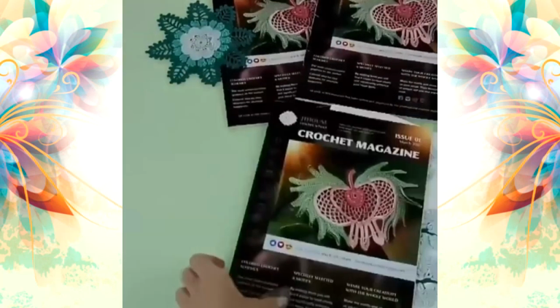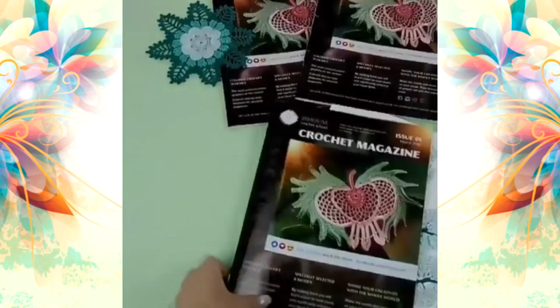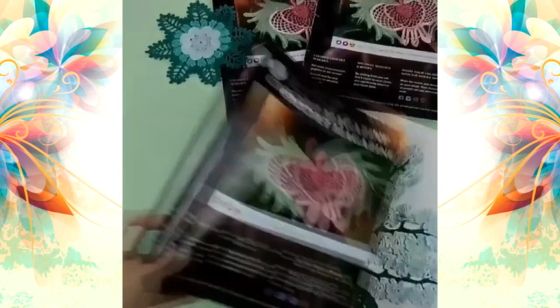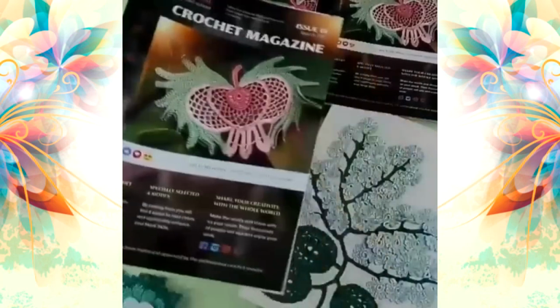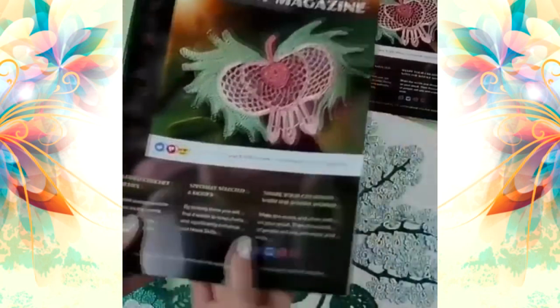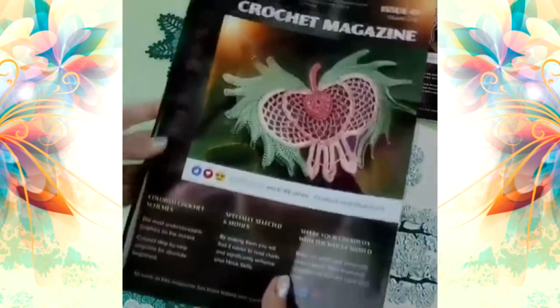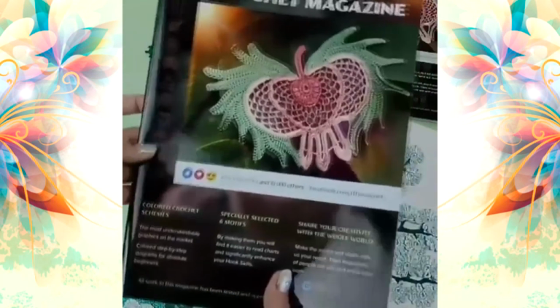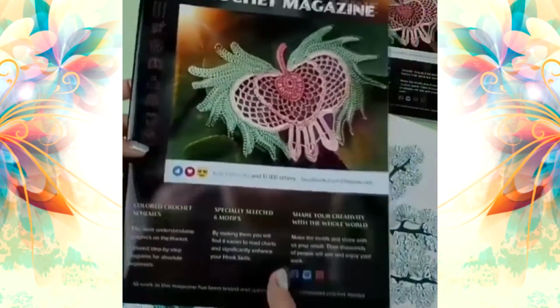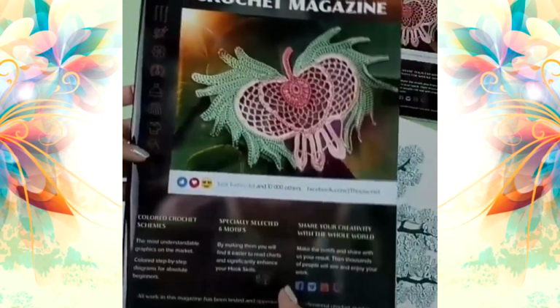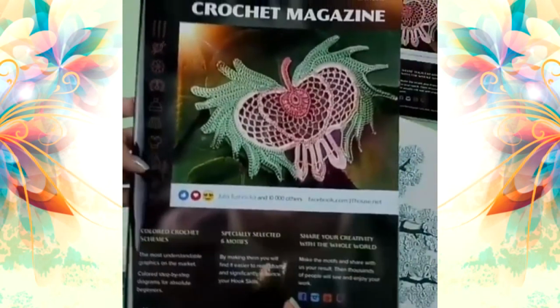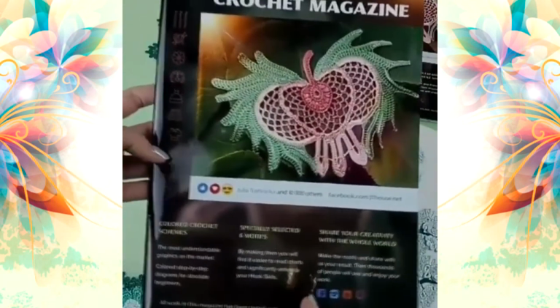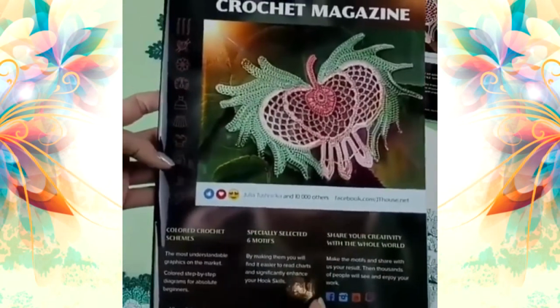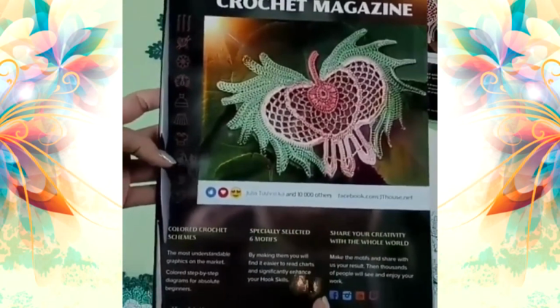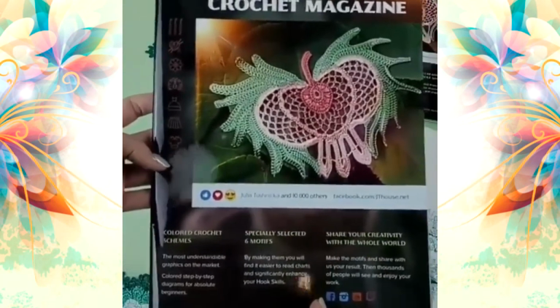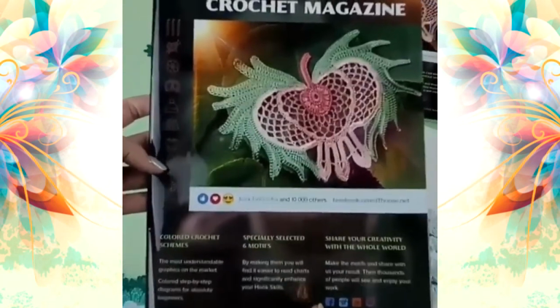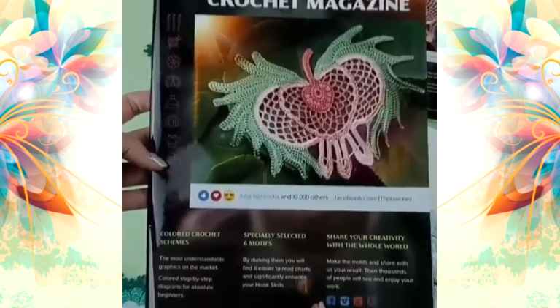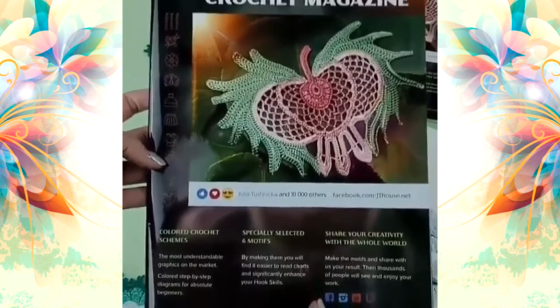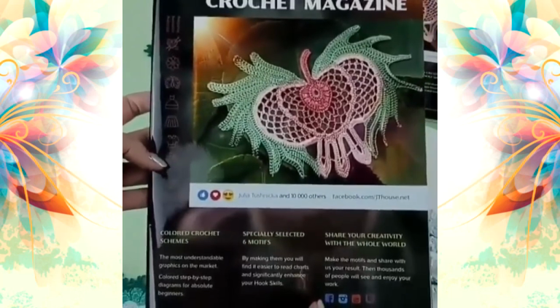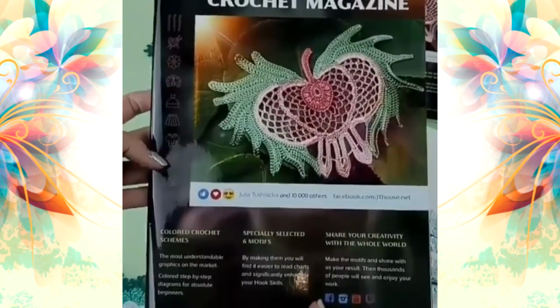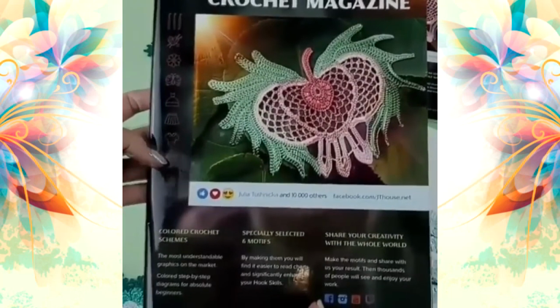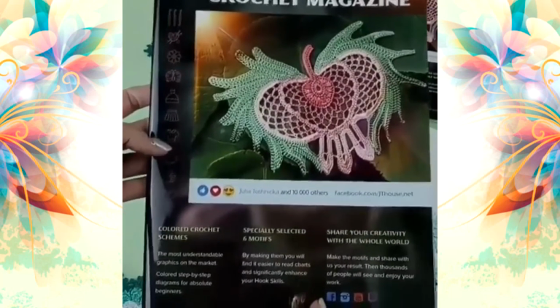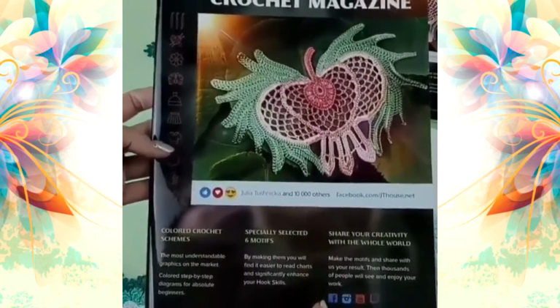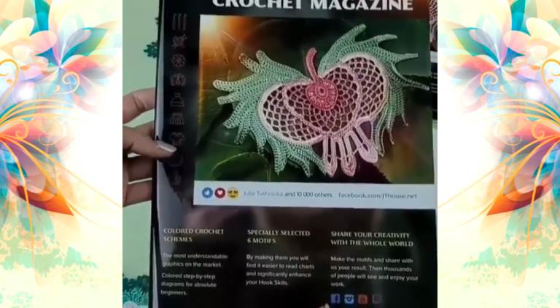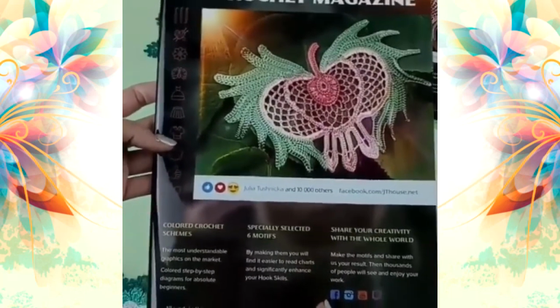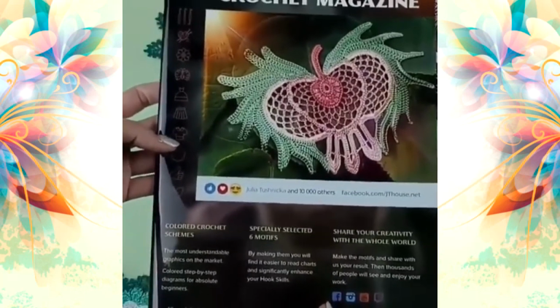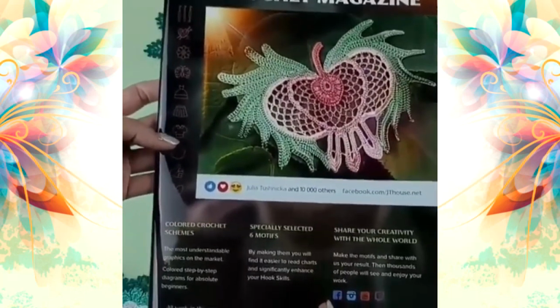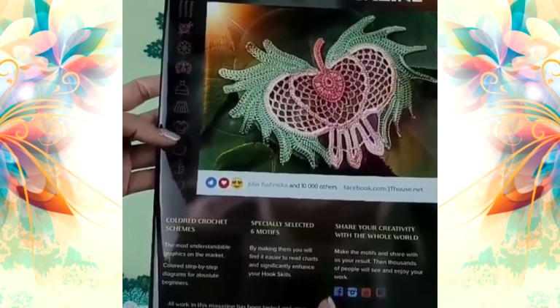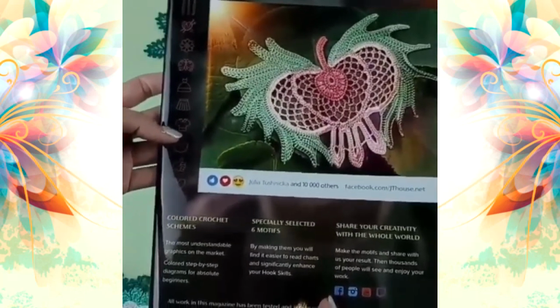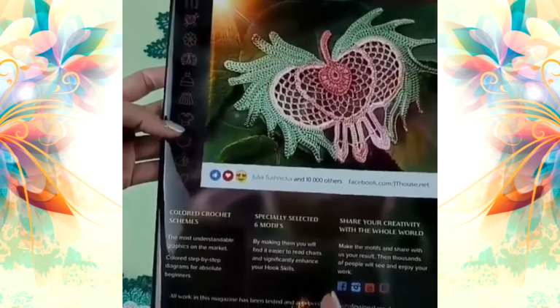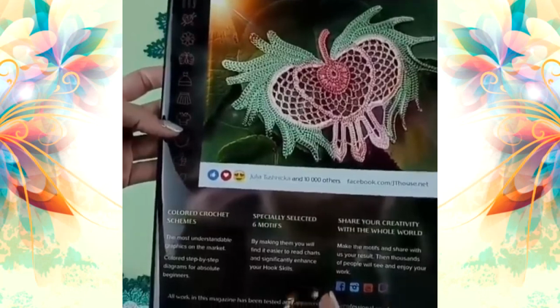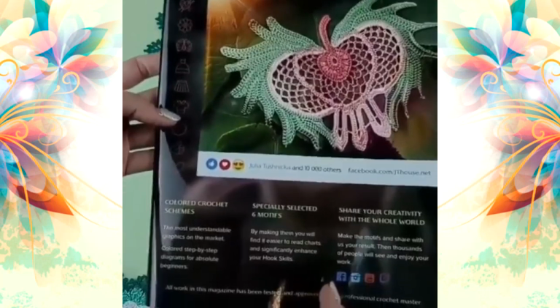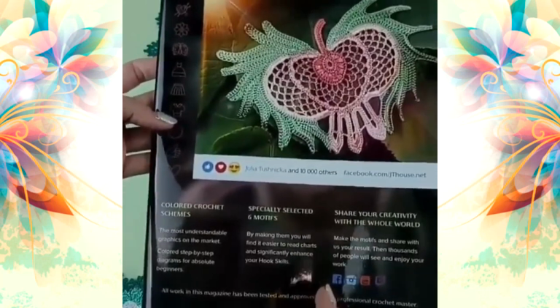You can order this magazine at our page JThouse.net. You can choose the electronic version for $13, or you can choose a hard copy of this magazine with free shipping worldwide for $29.